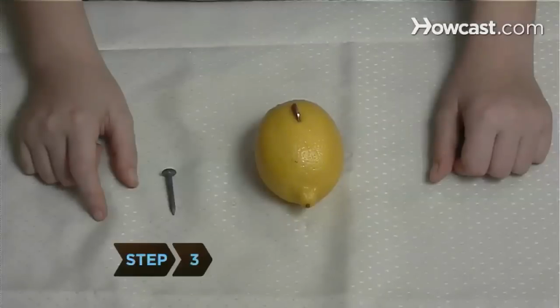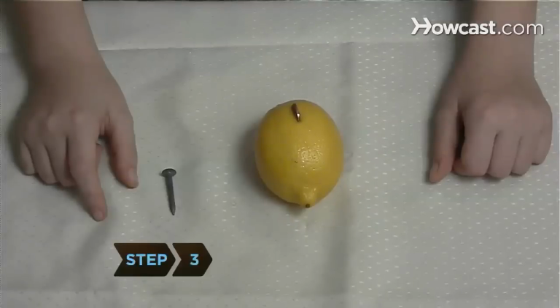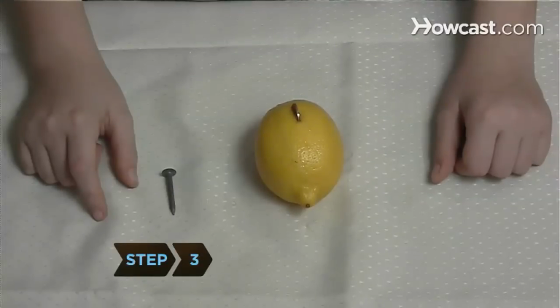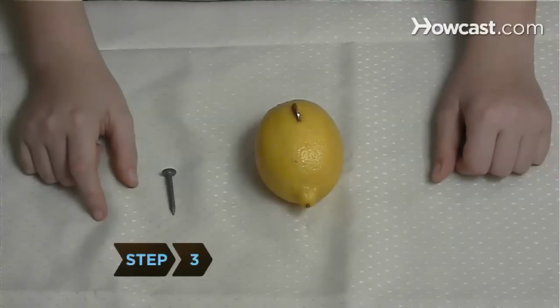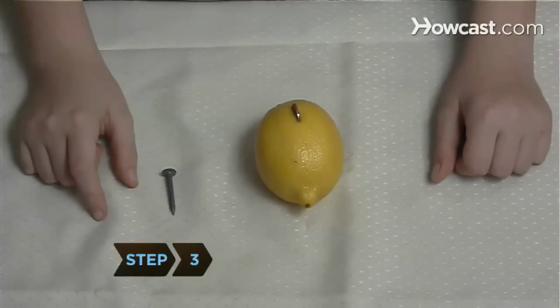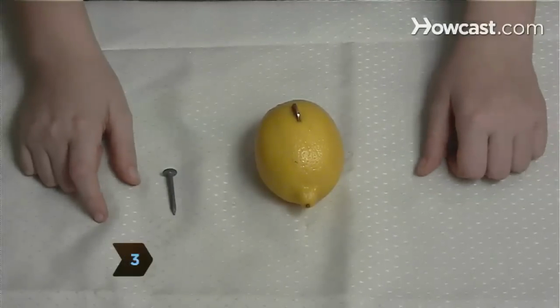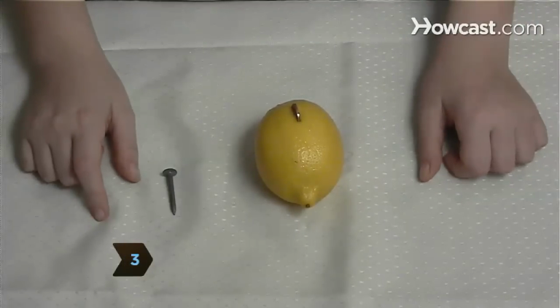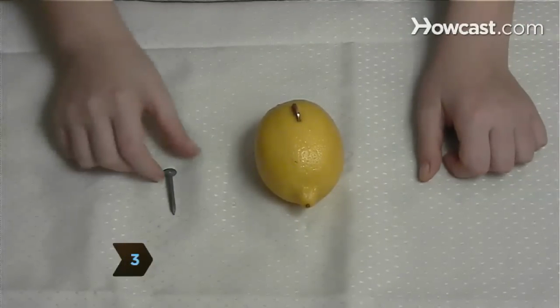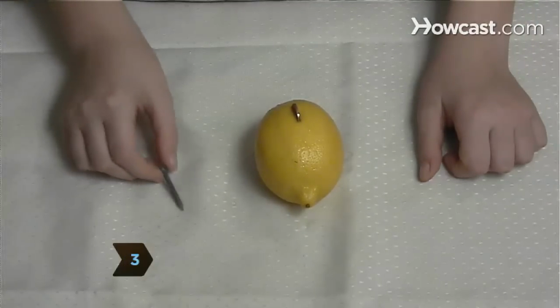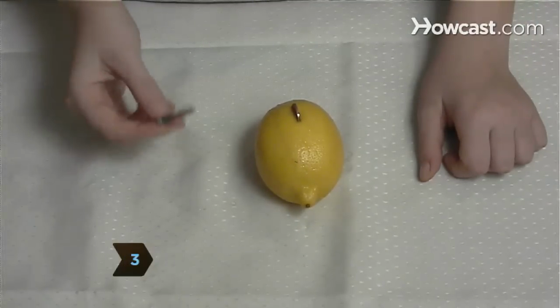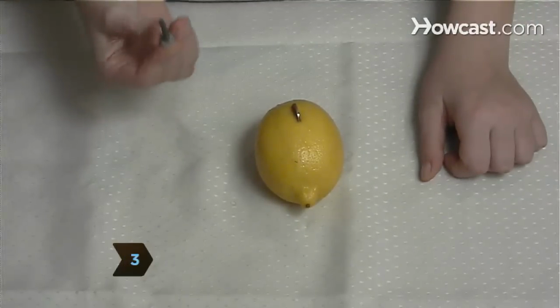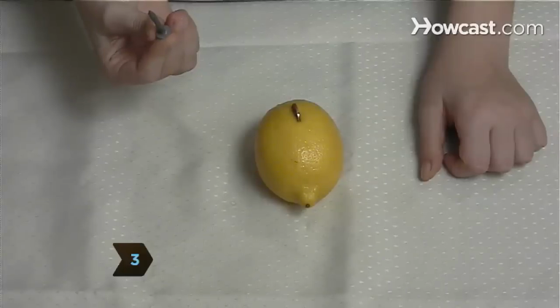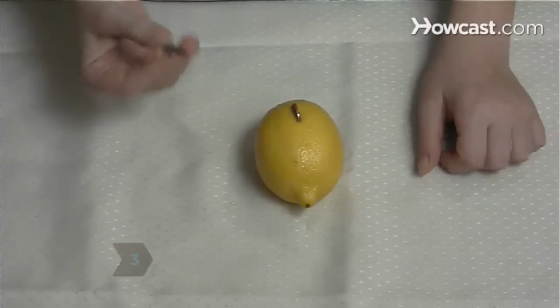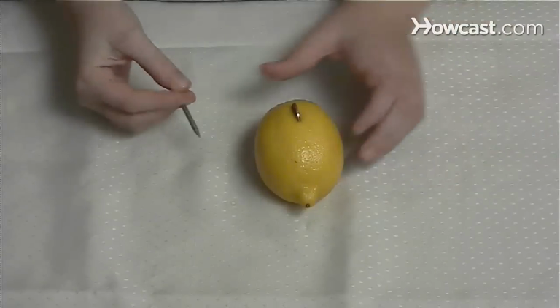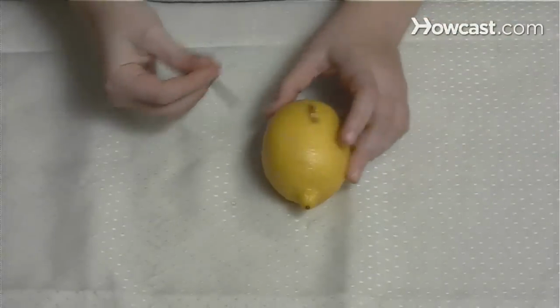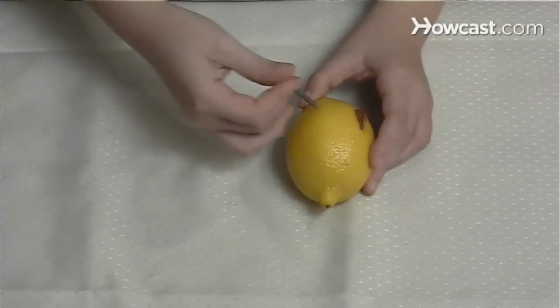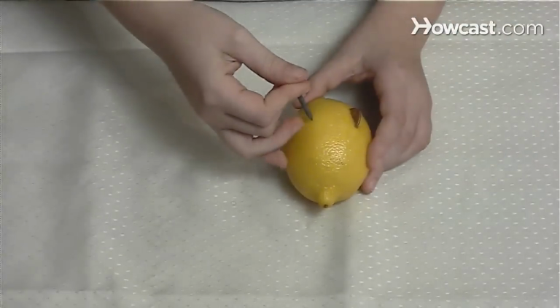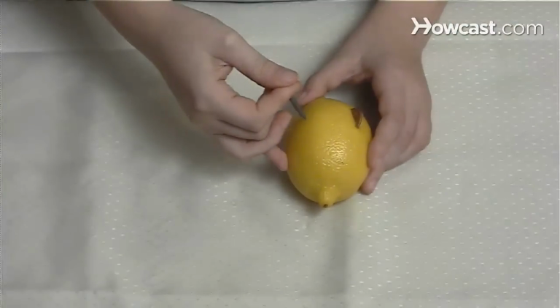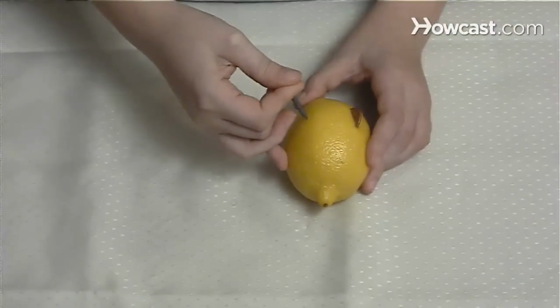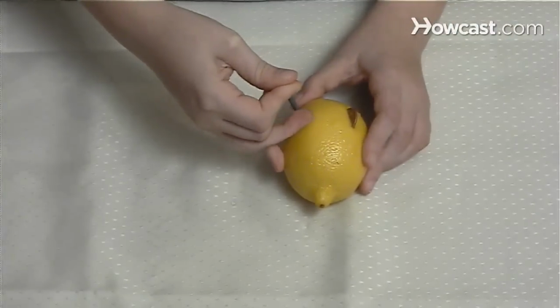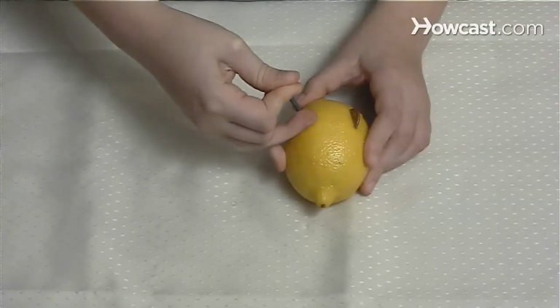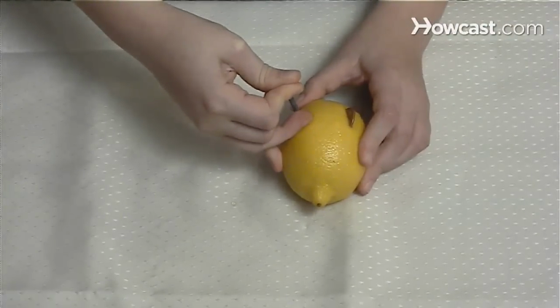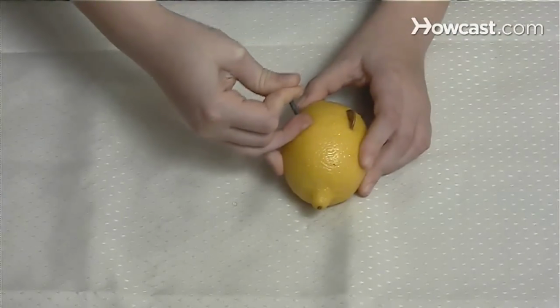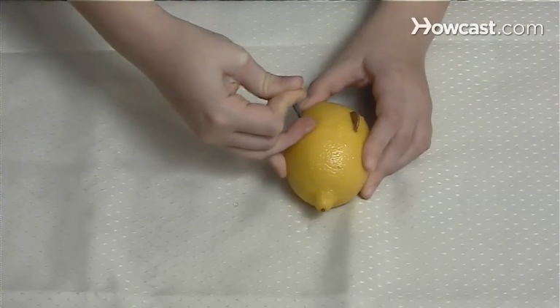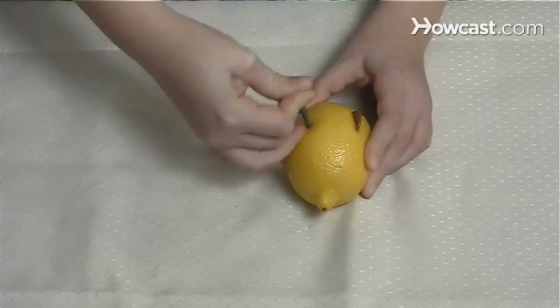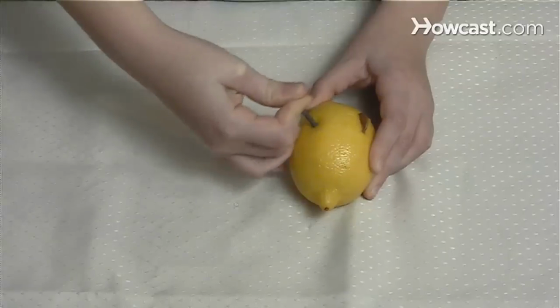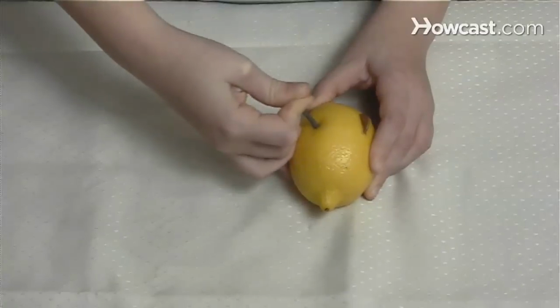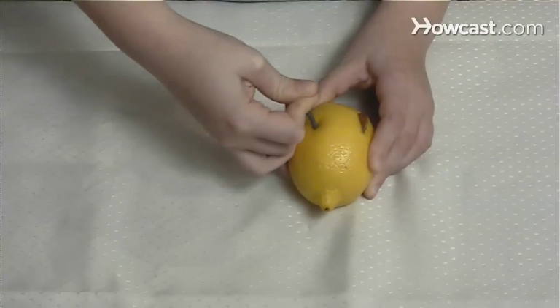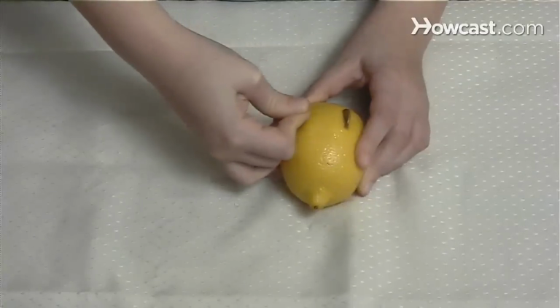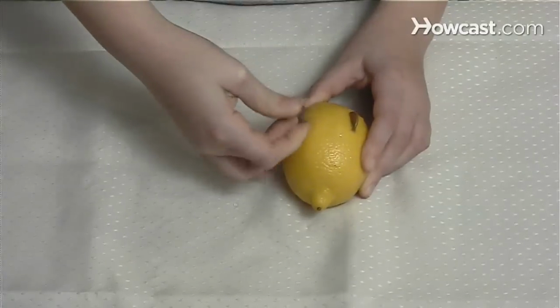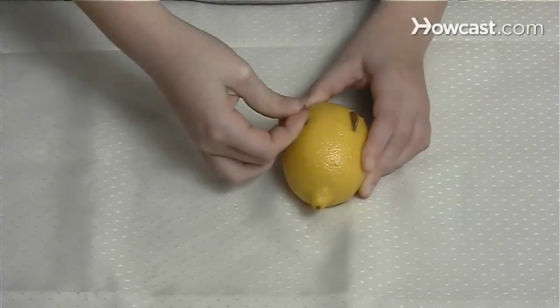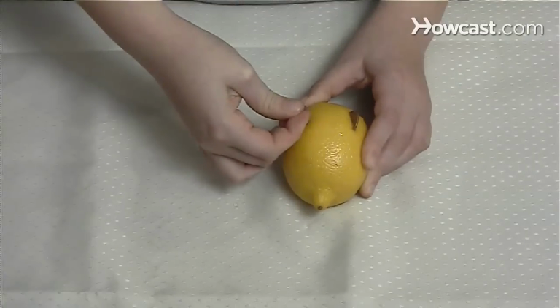Step 3. To make the negative terminal, push the nail into the lemon about 2 inches from the penny. Leave a little of the nail exposed above the skin. Make sure the copper and nail are not touching, or it will cause a short.